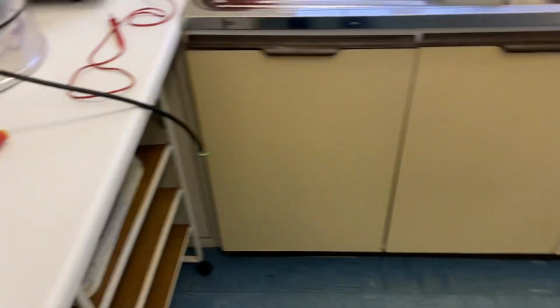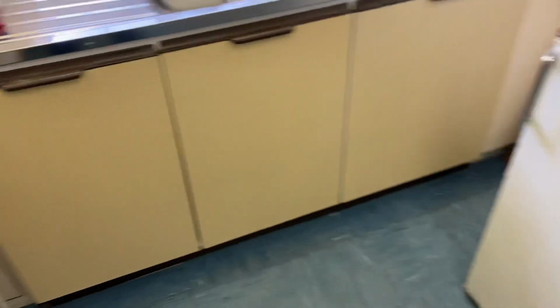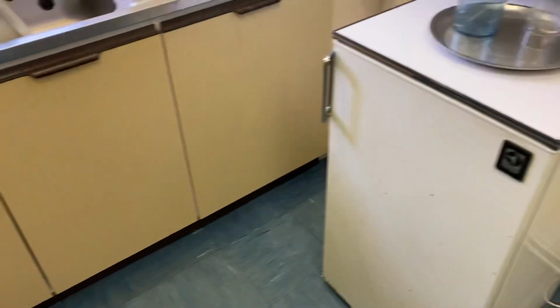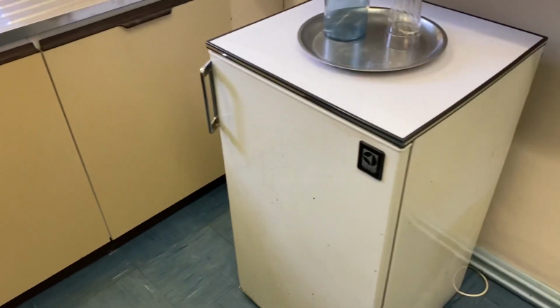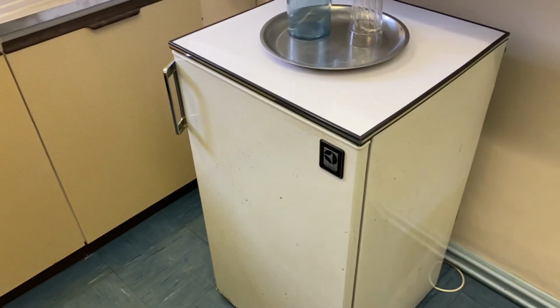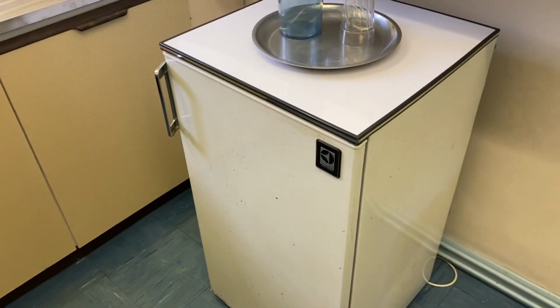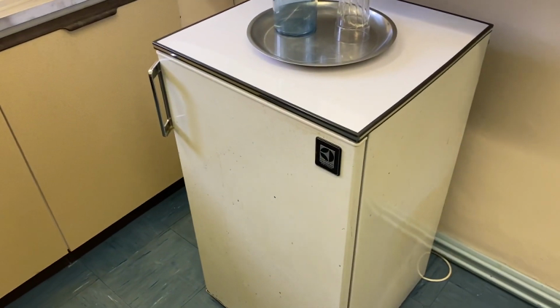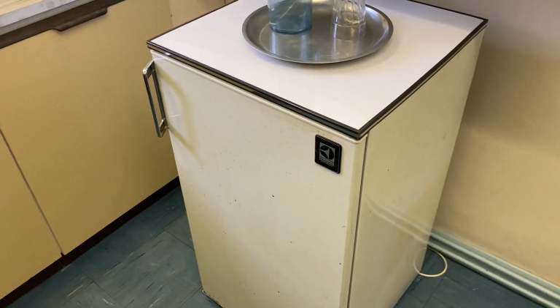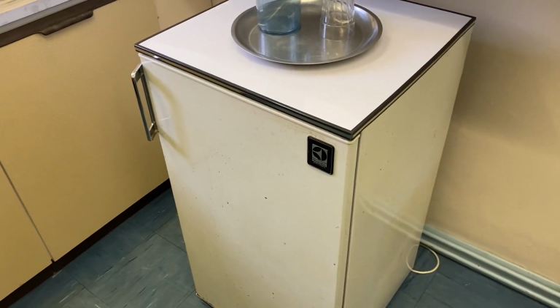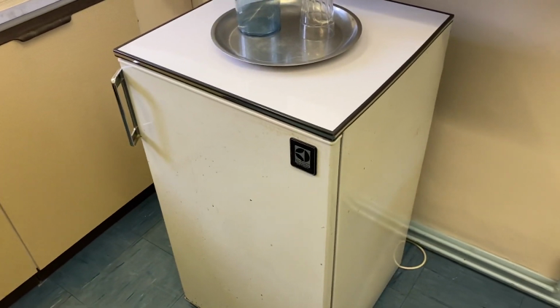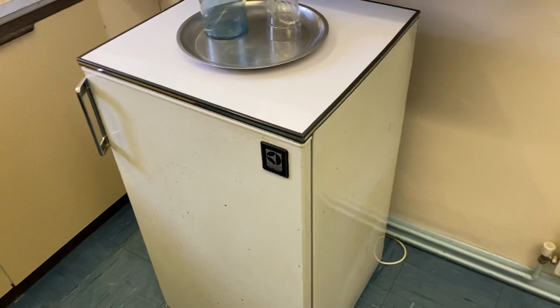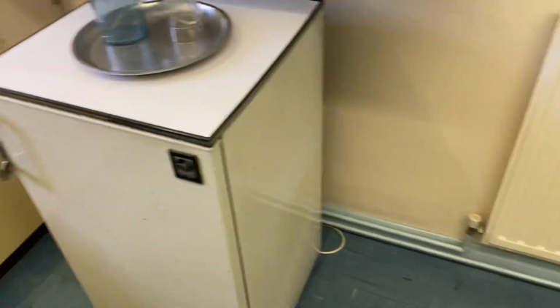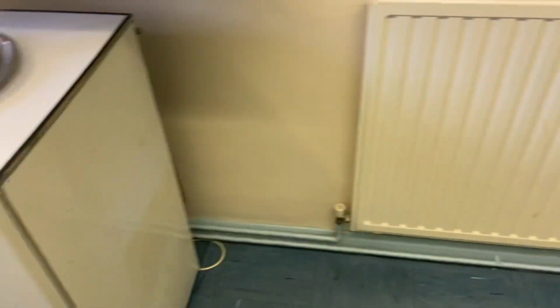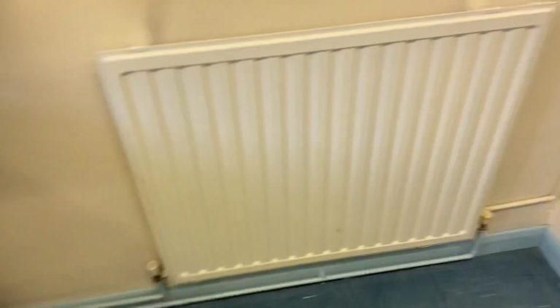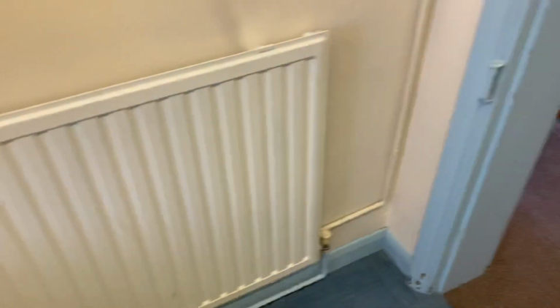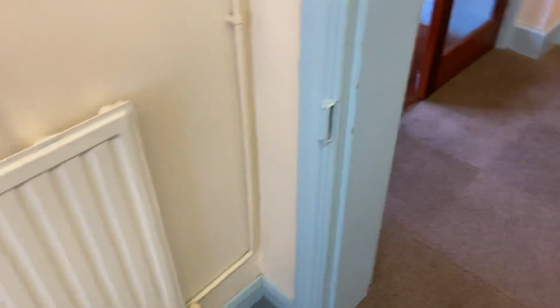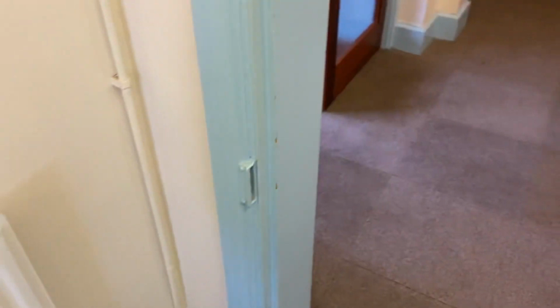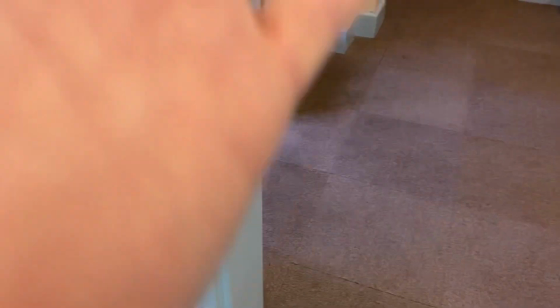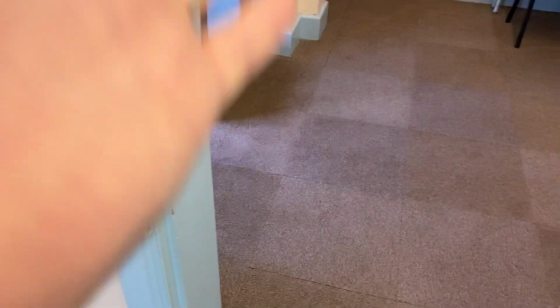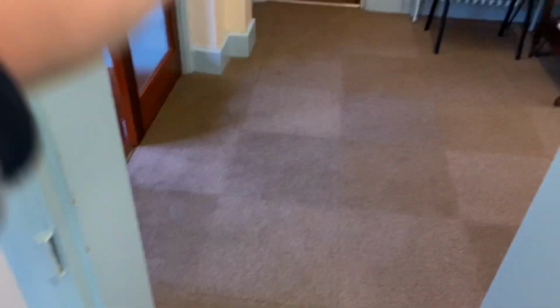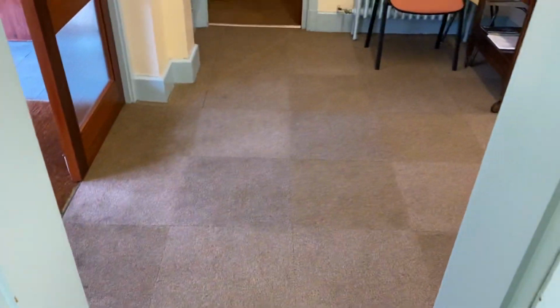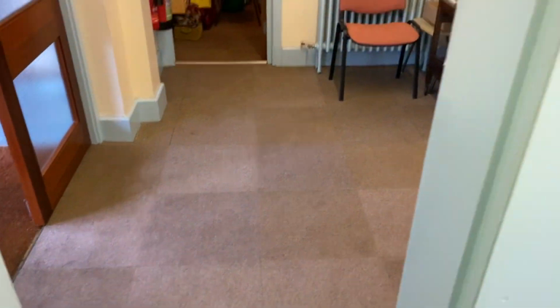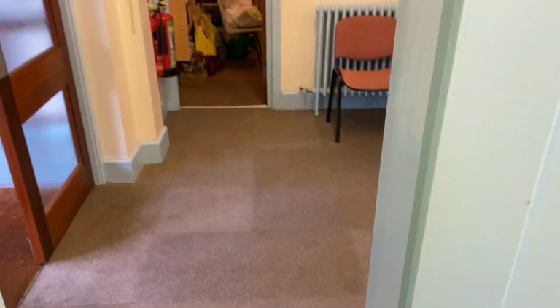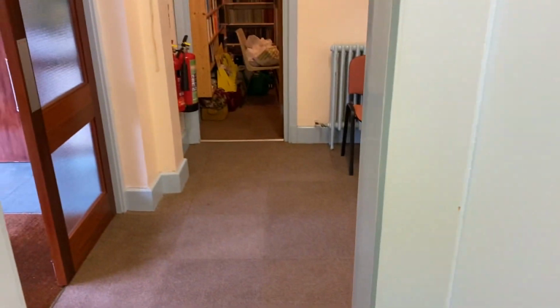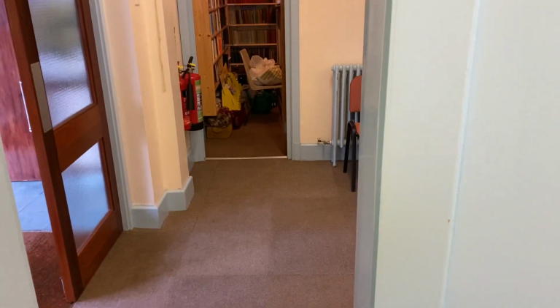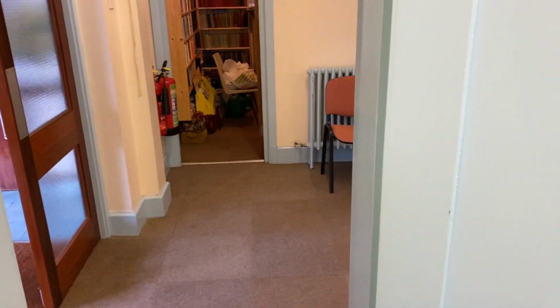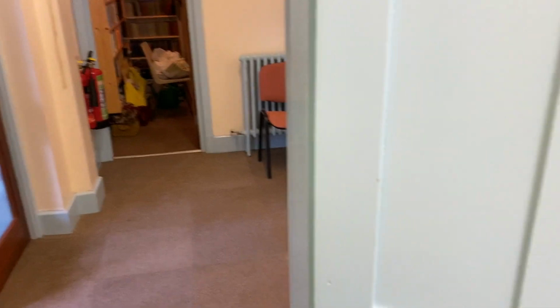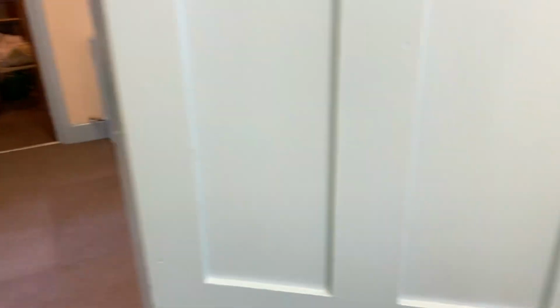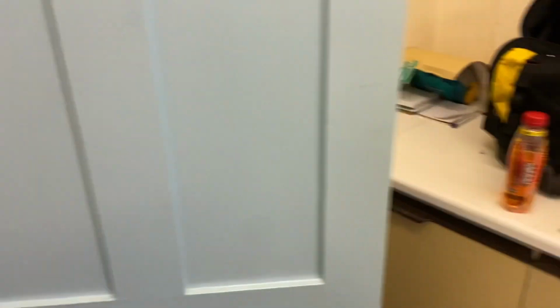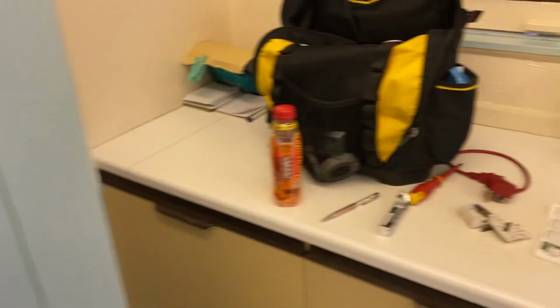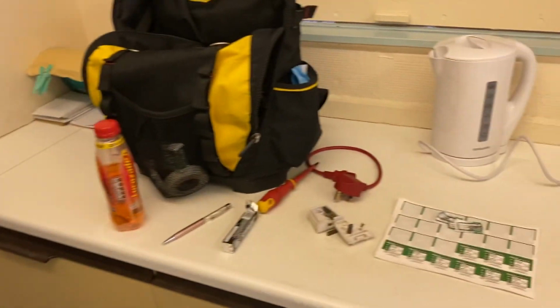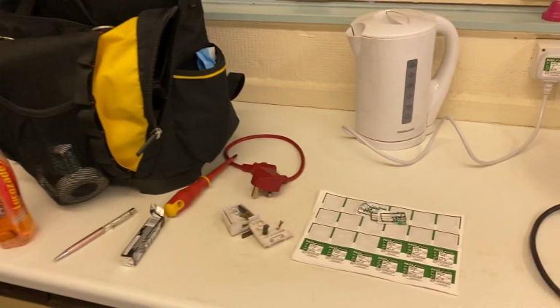Over here there's an old fridge — again it's got unsleeved pins — and there's another item in the room over there, an old hoover, also with unsleeved pins.